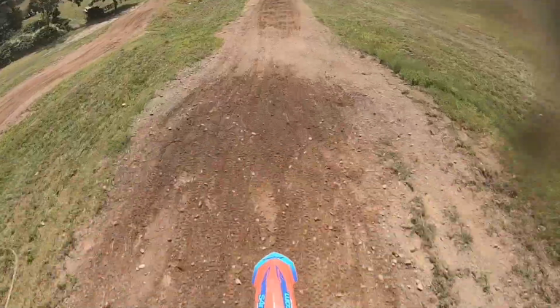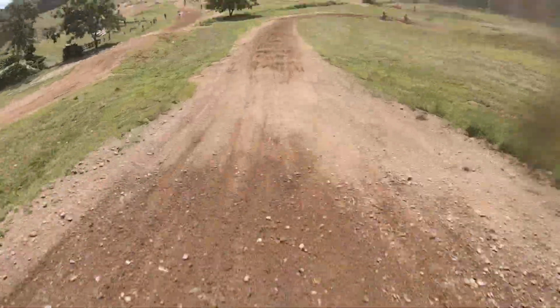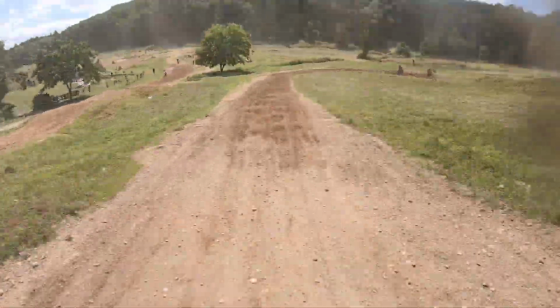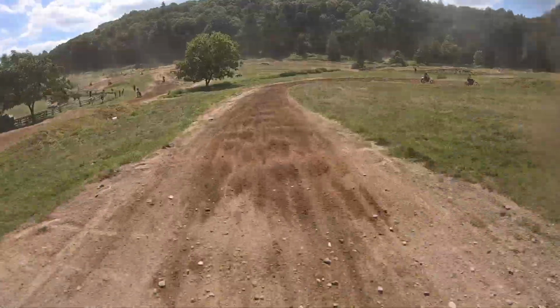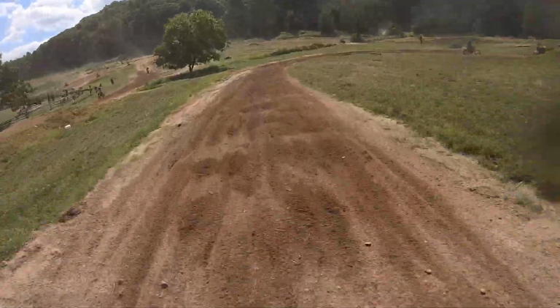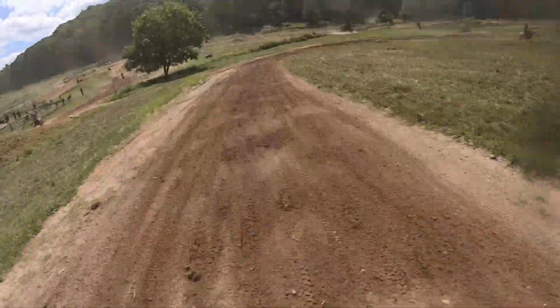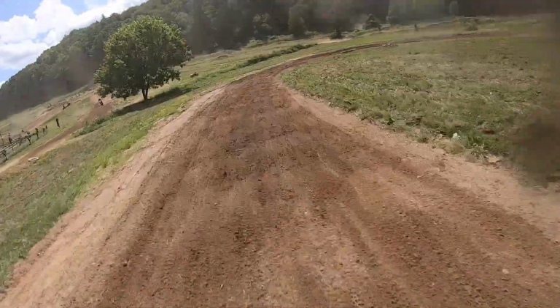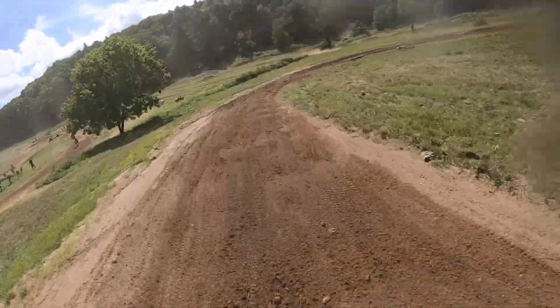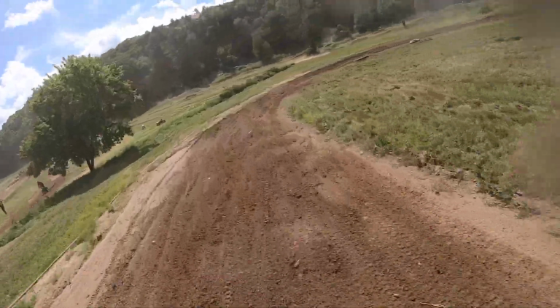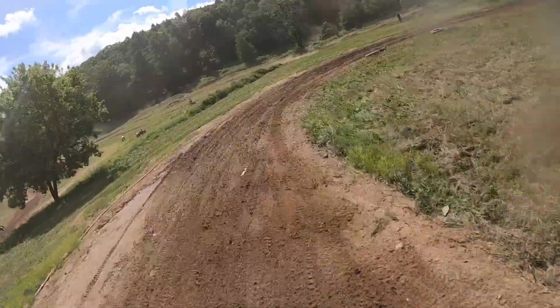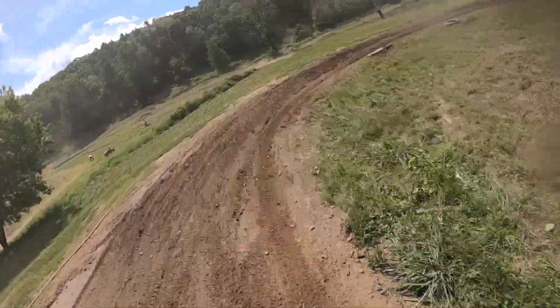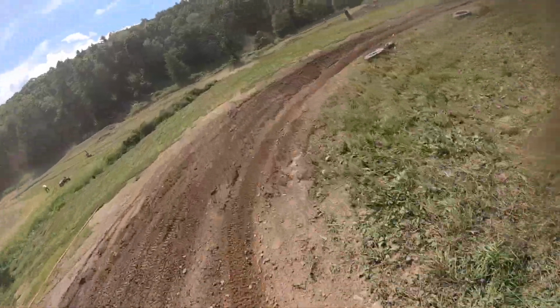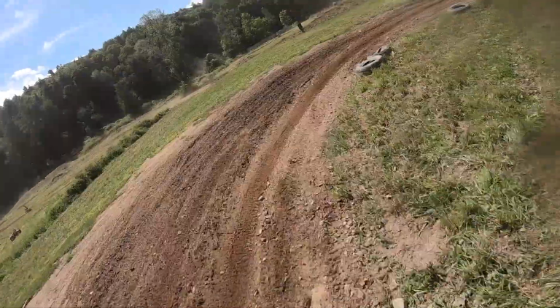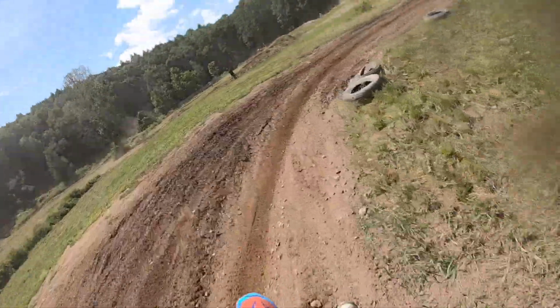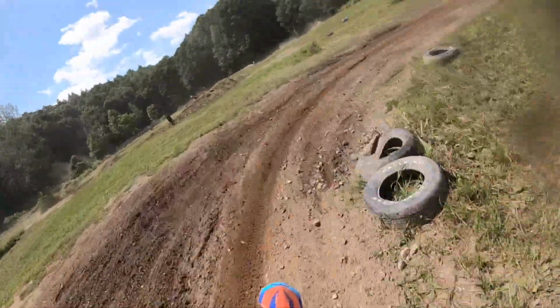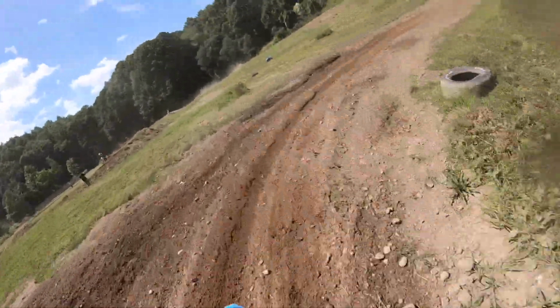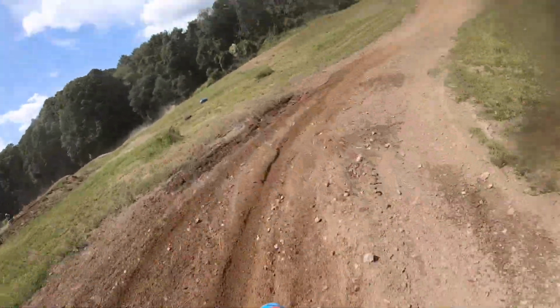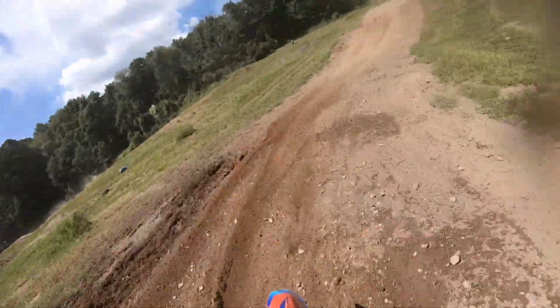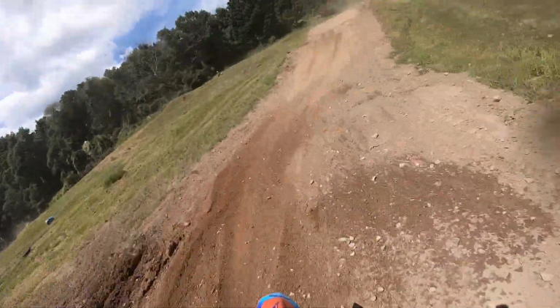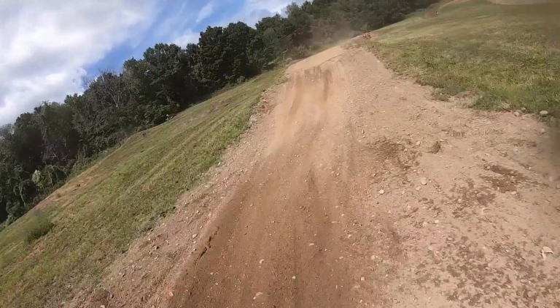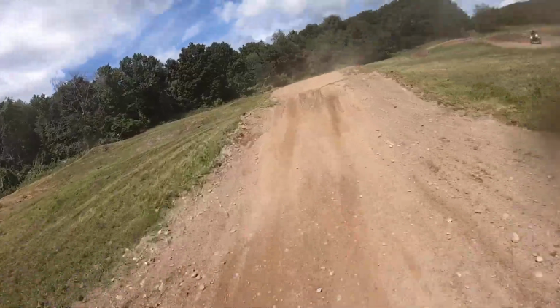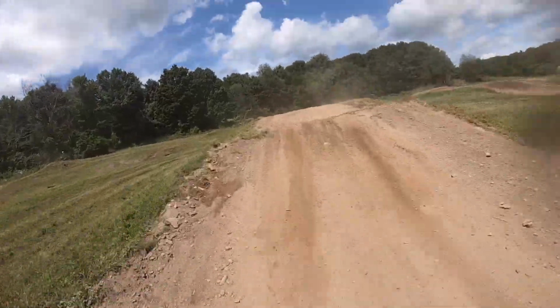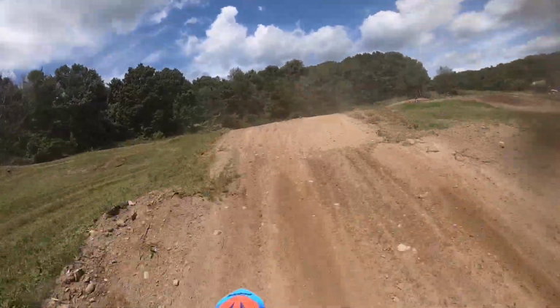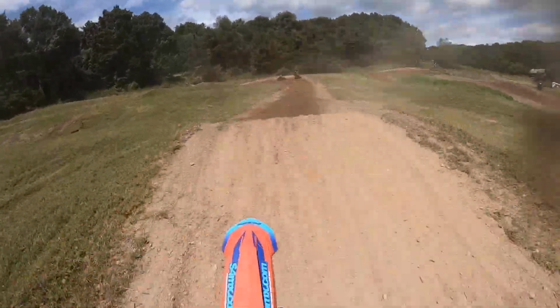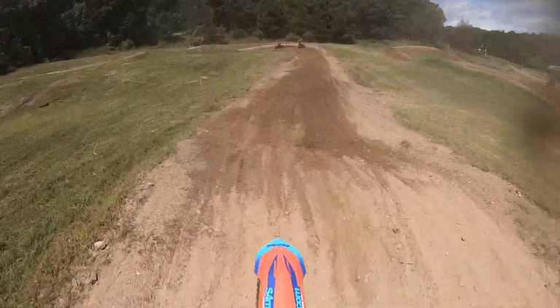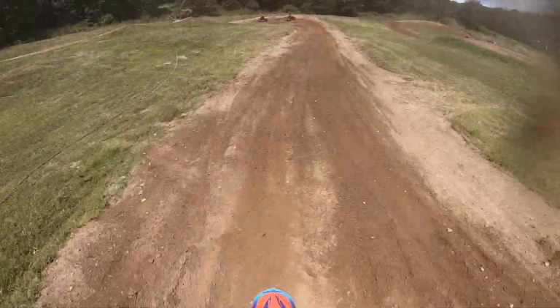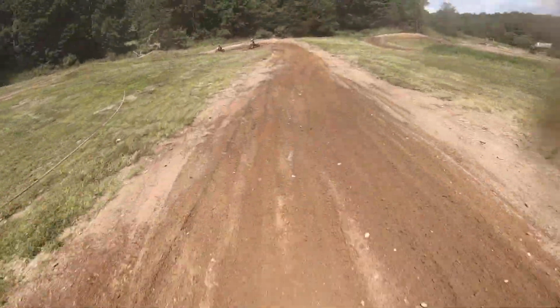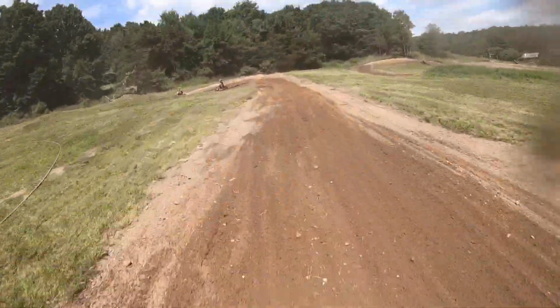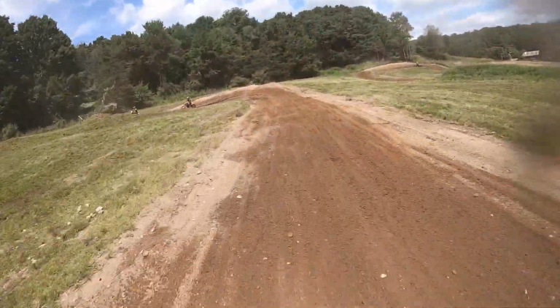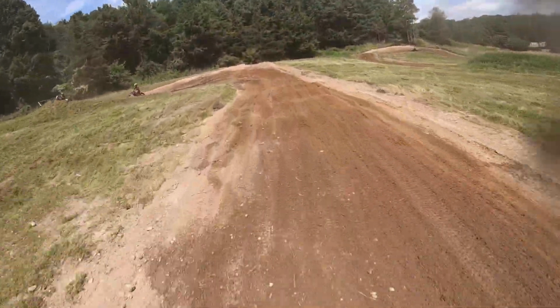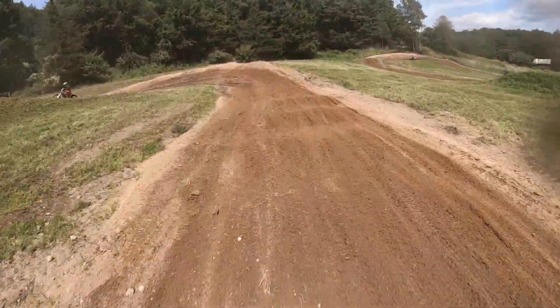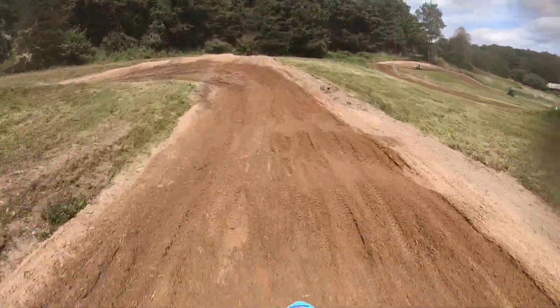Now down into the long tabletop — always some good braking bumps in here — one-eighty right-hander, up over a step-up. A lot of sand on top of the dirt here.